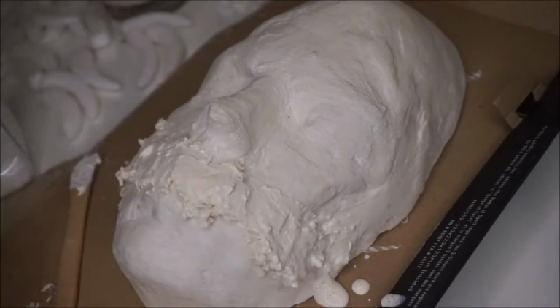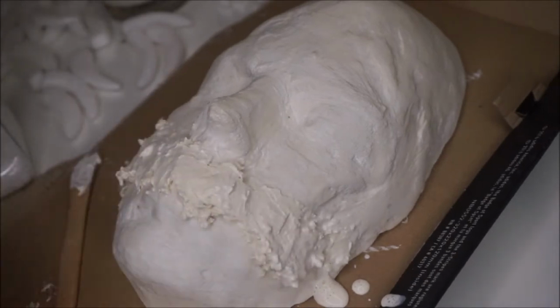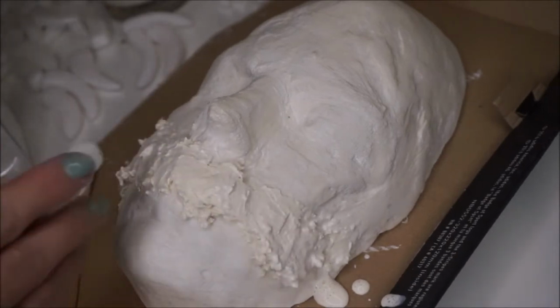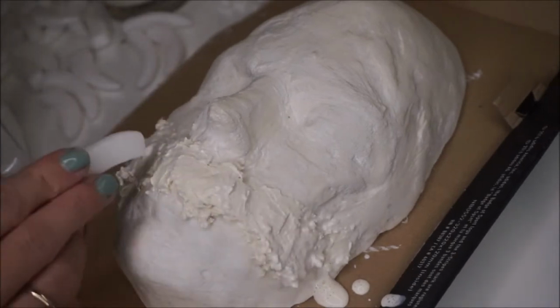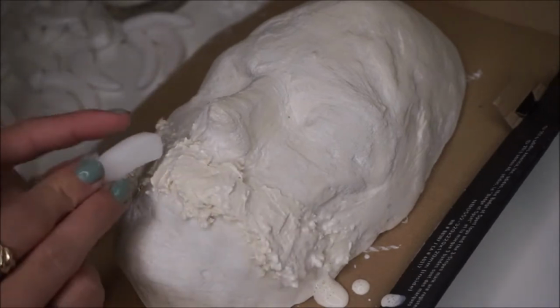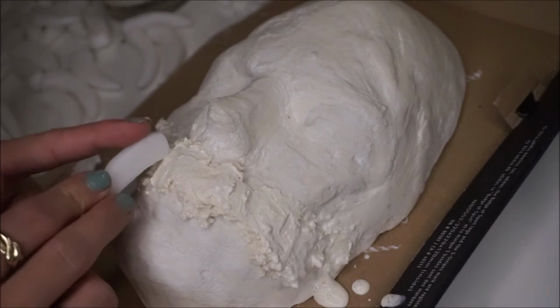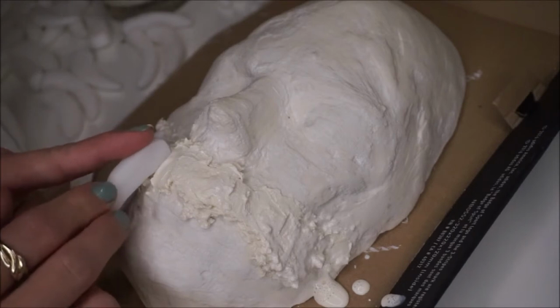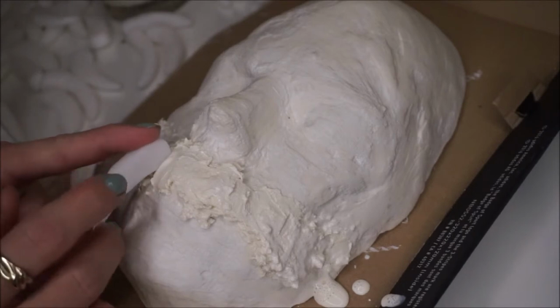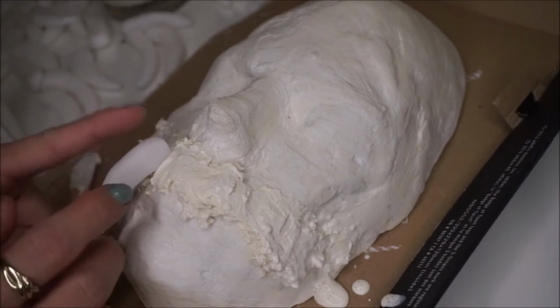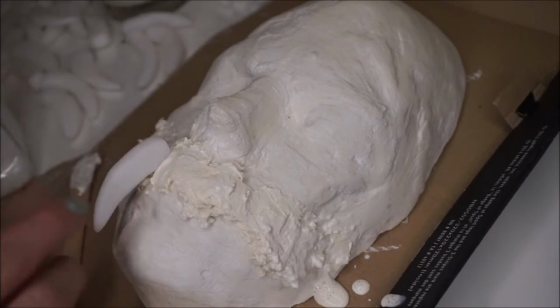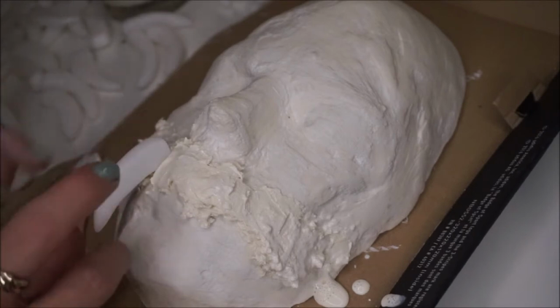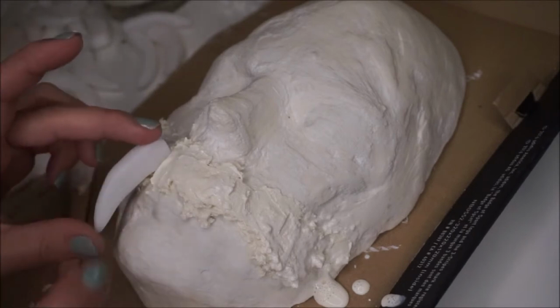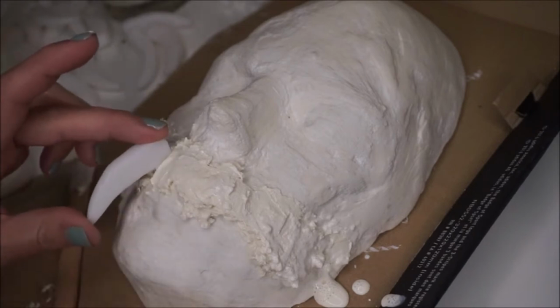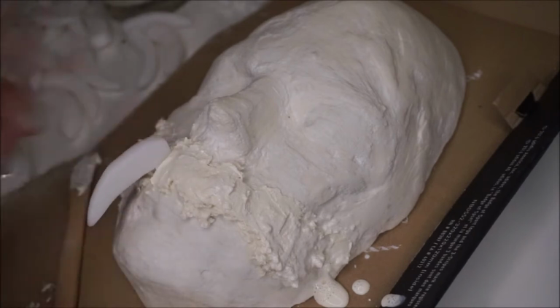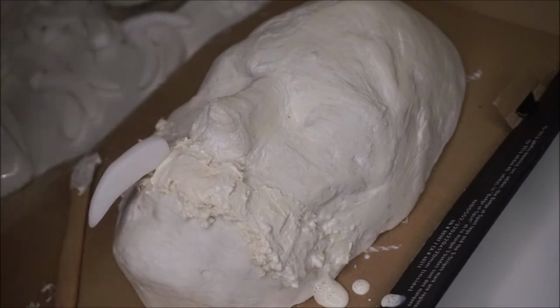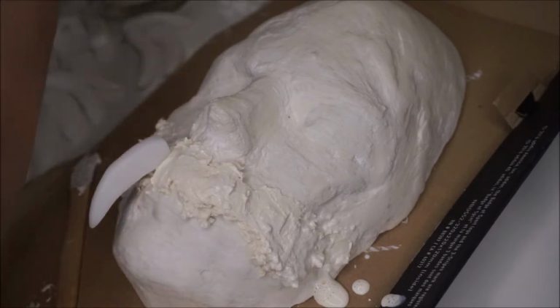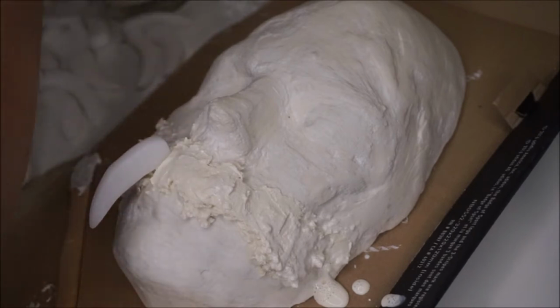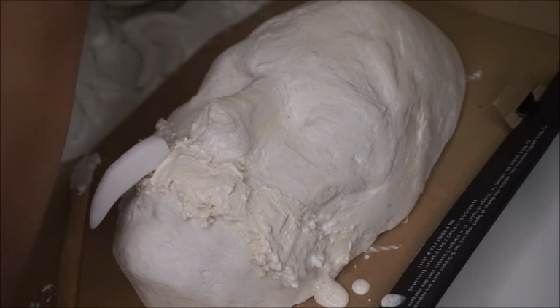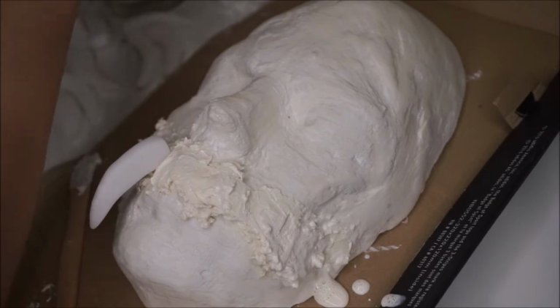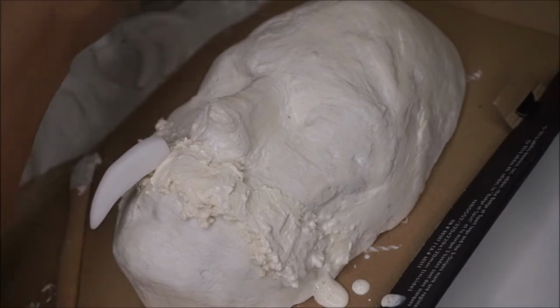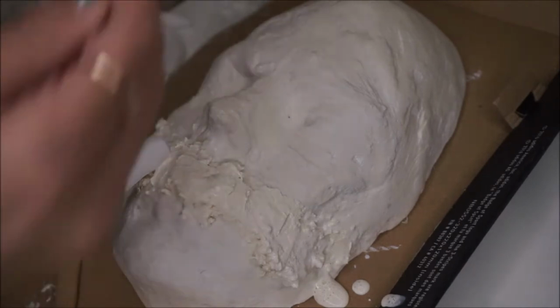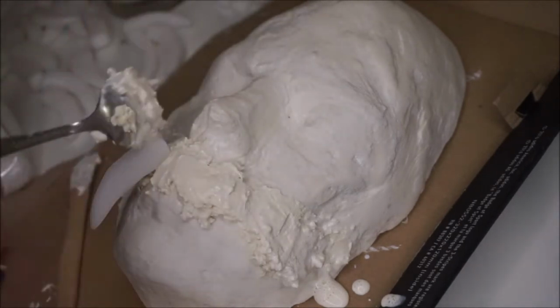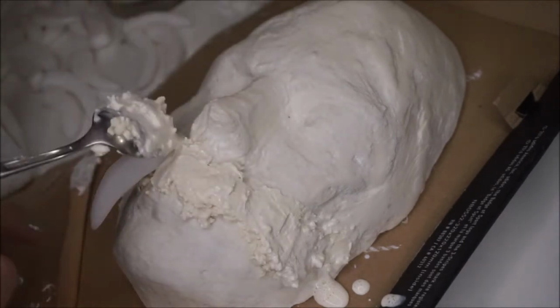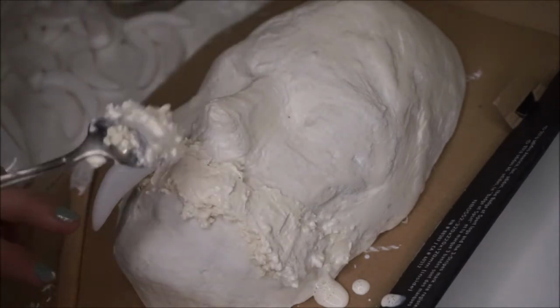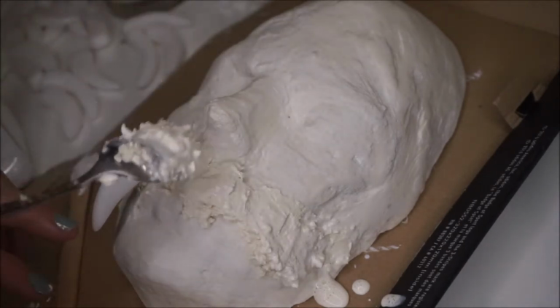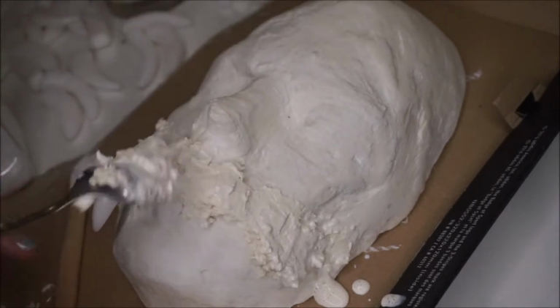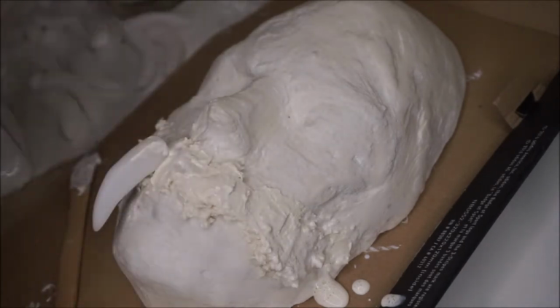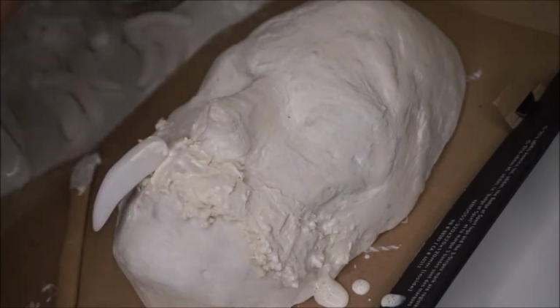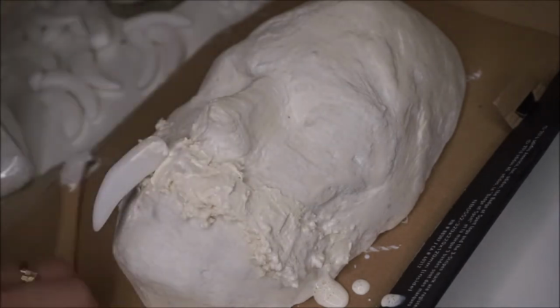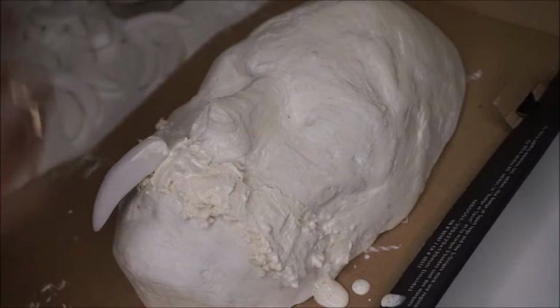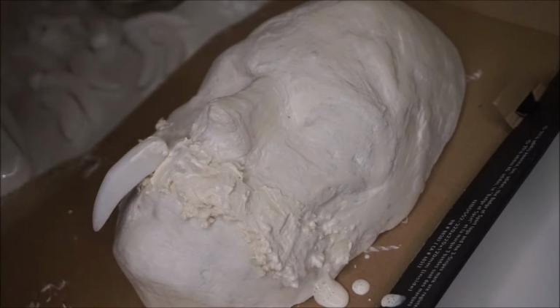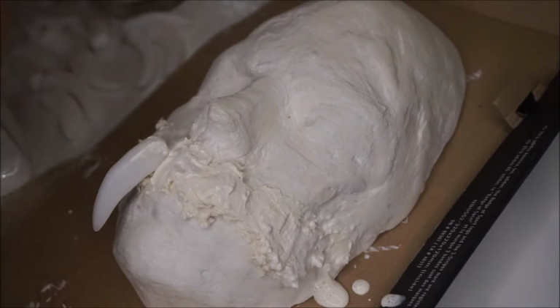Now for the teeth I used moldable plastic beads that I ordered on Amazon. I'll link everything in the description, but you just throw the beads in hot water and once they're melted you can take them out and mold them. Just be really careful because they get really hot.